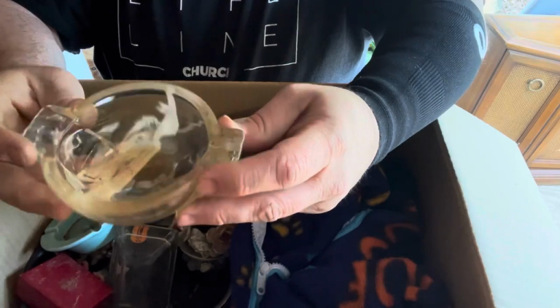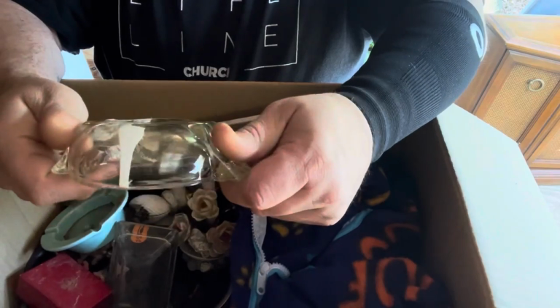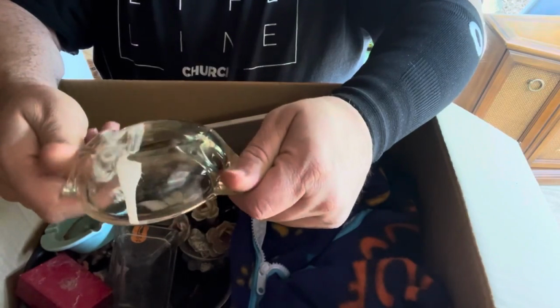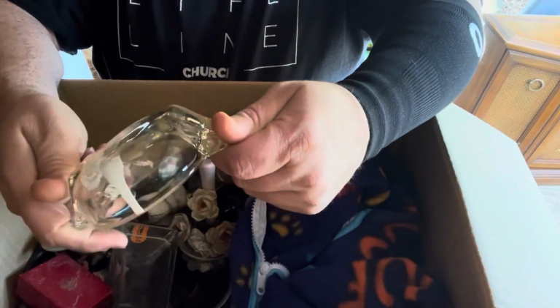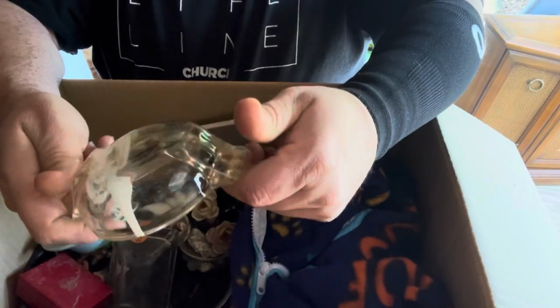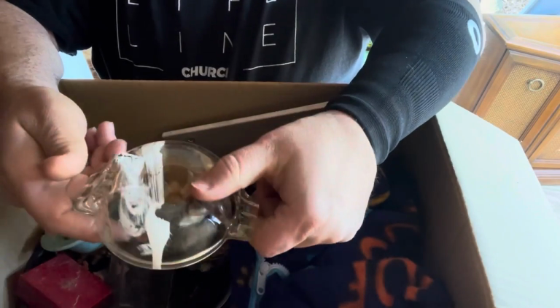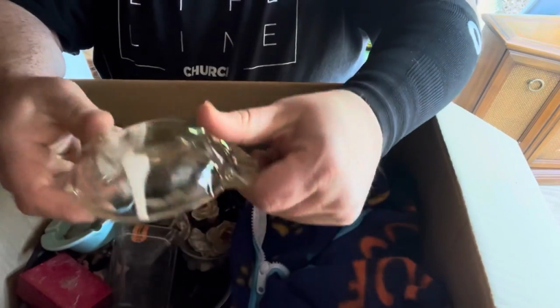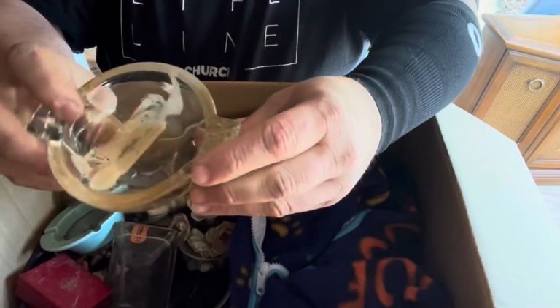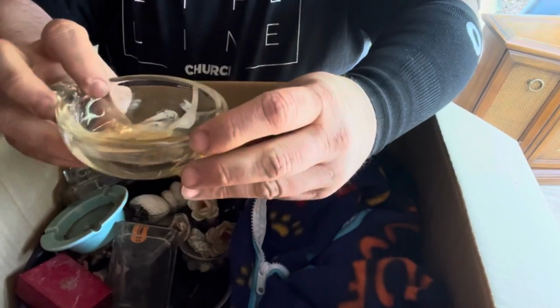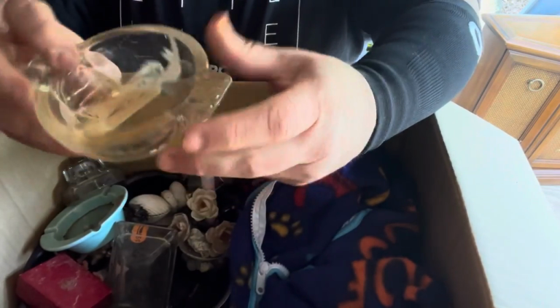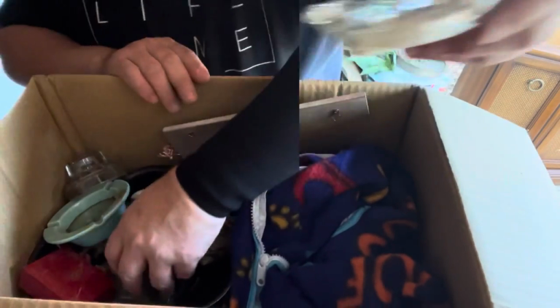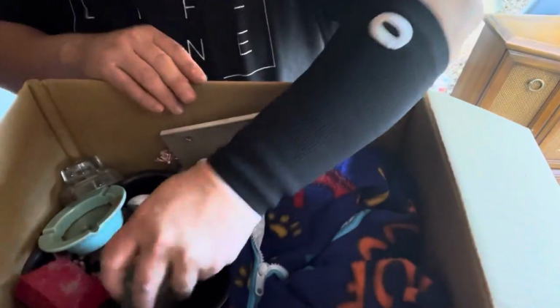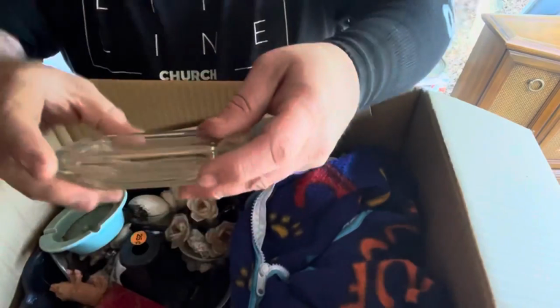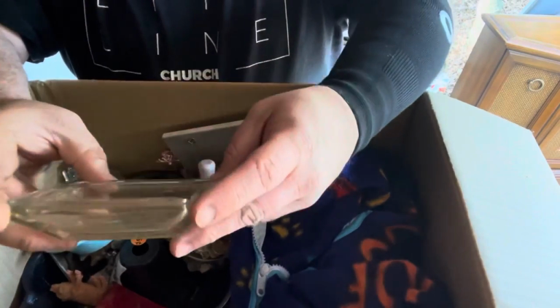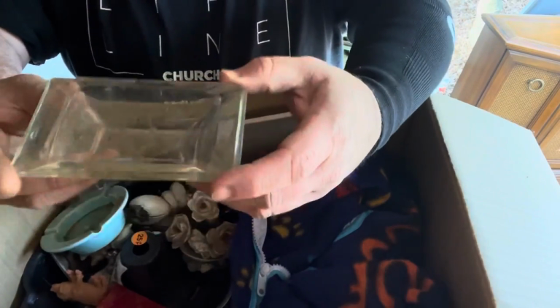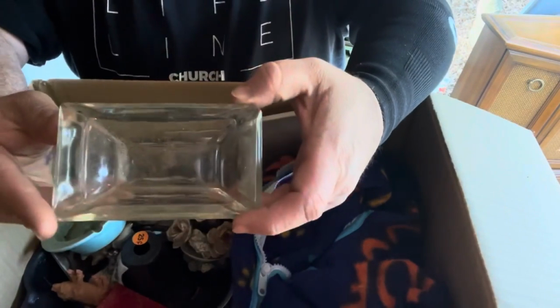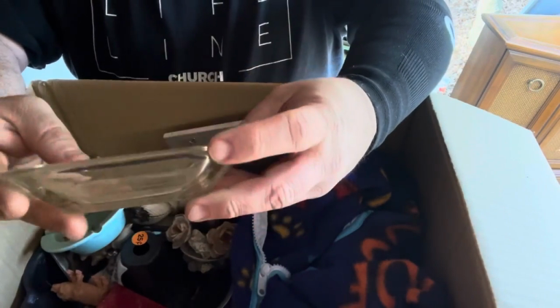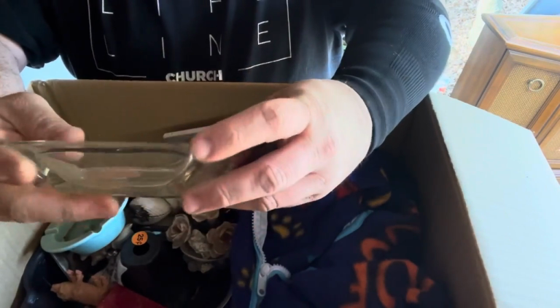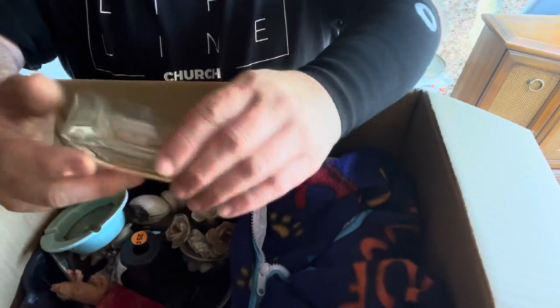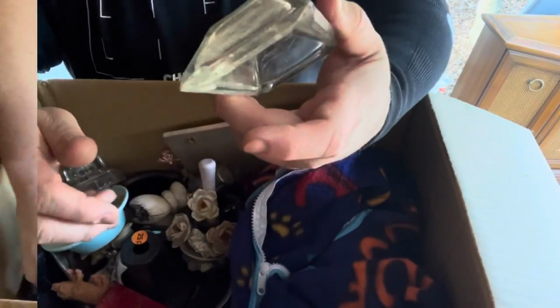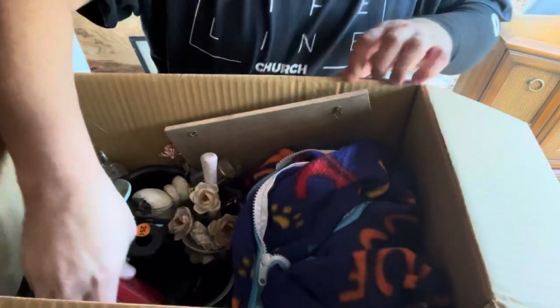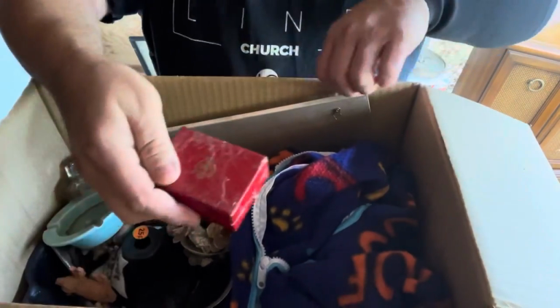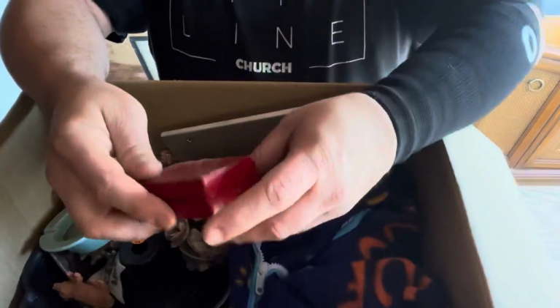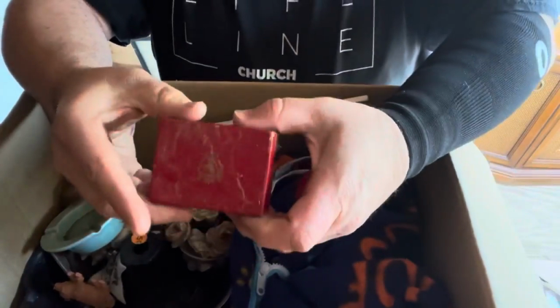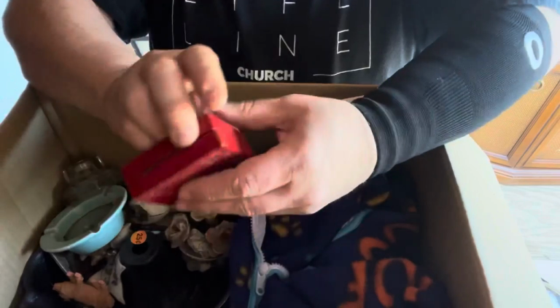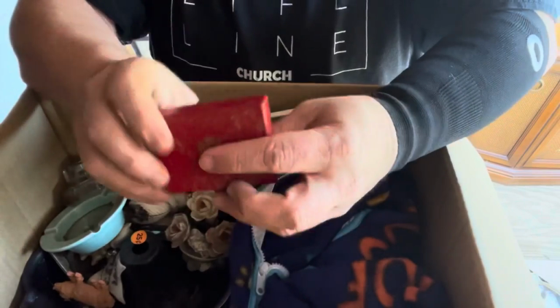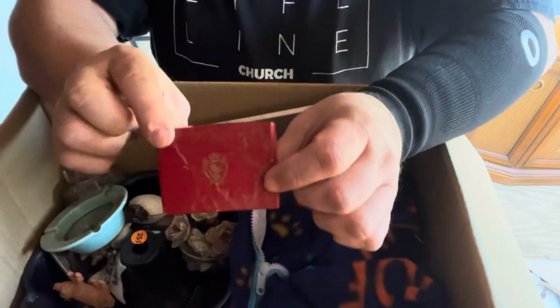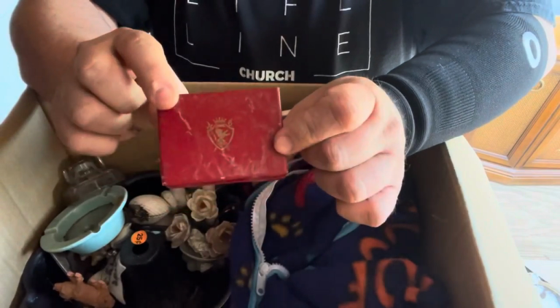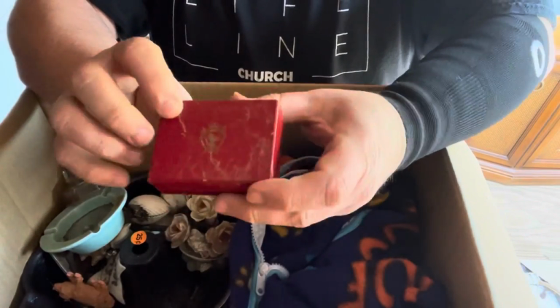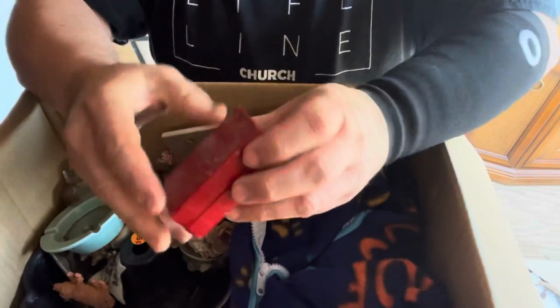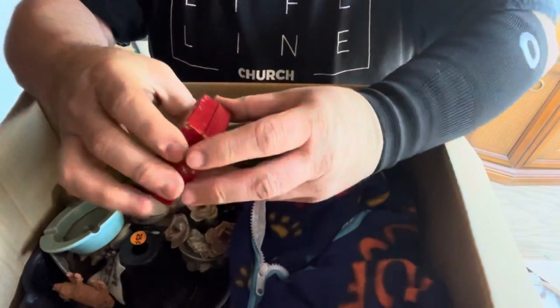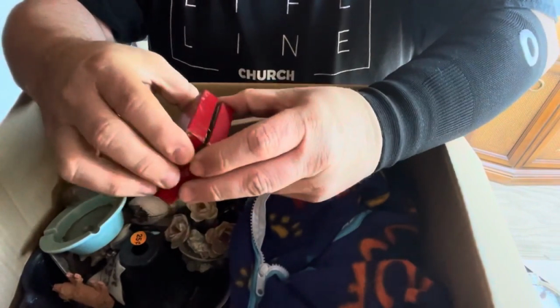That thing is heavy. Another ashtray. Gold box — we like little boxes.